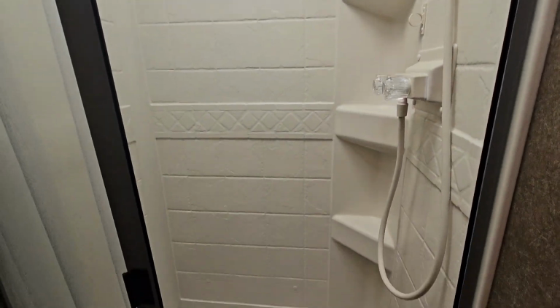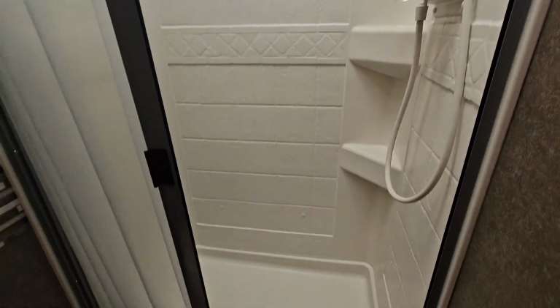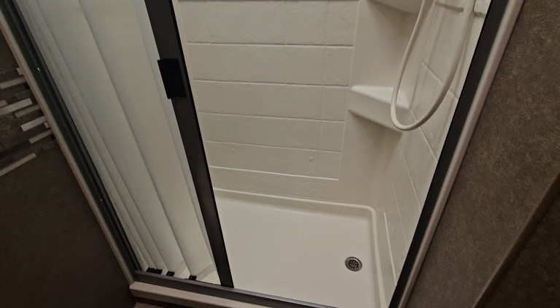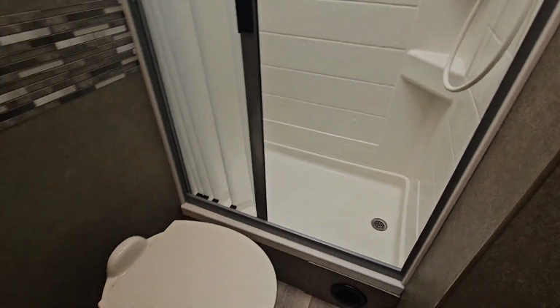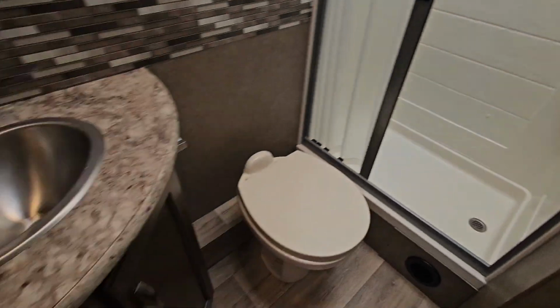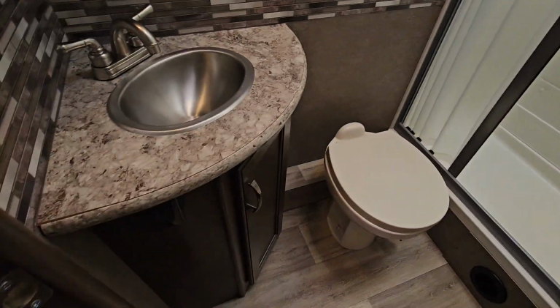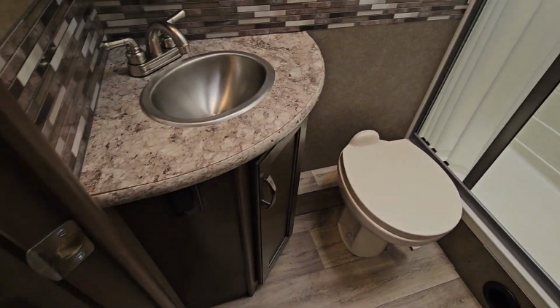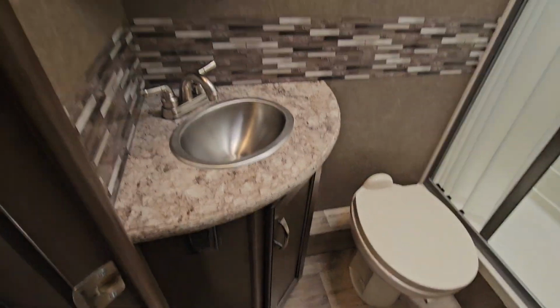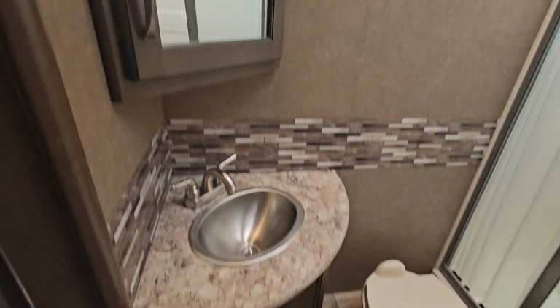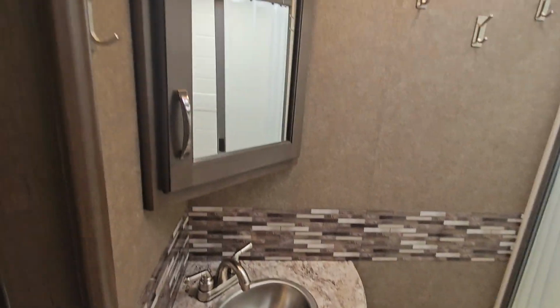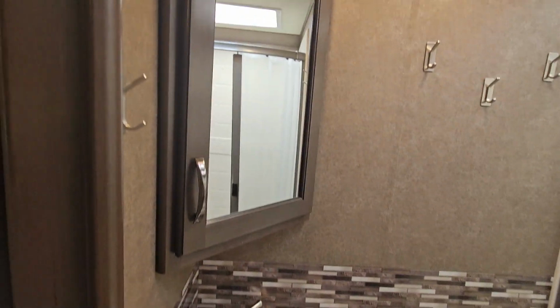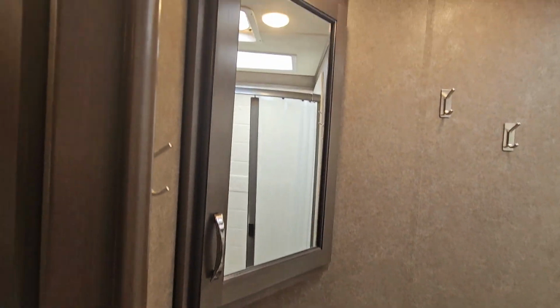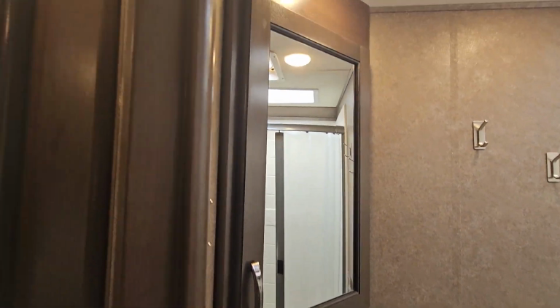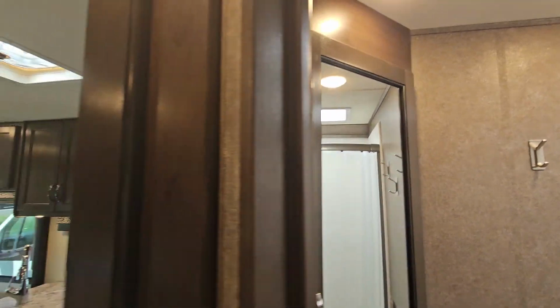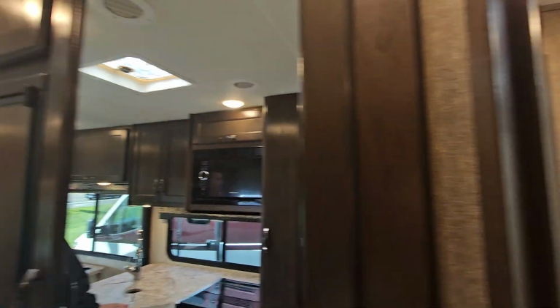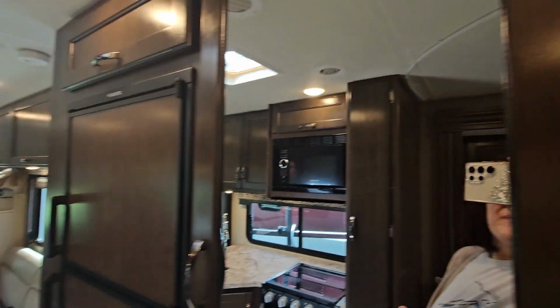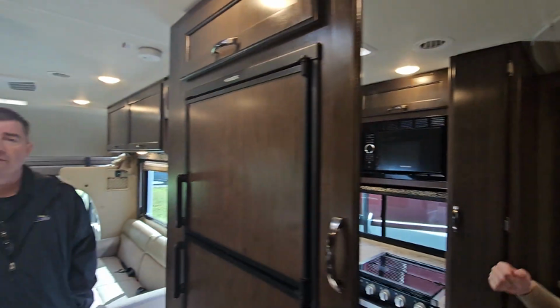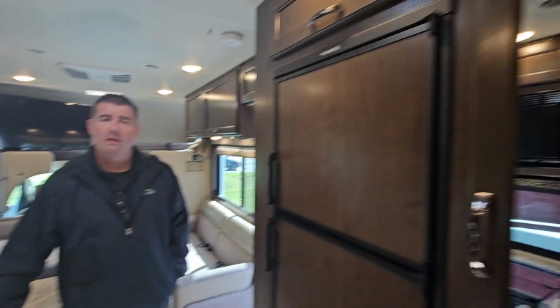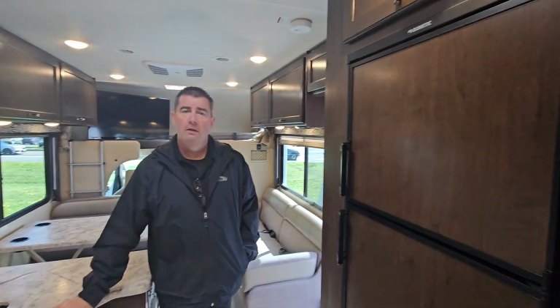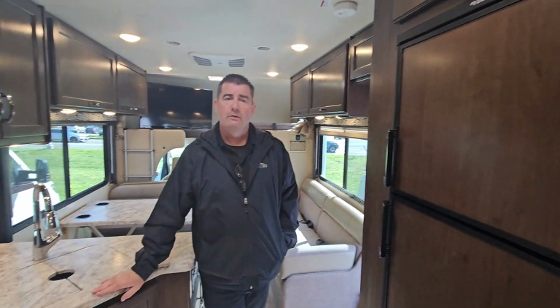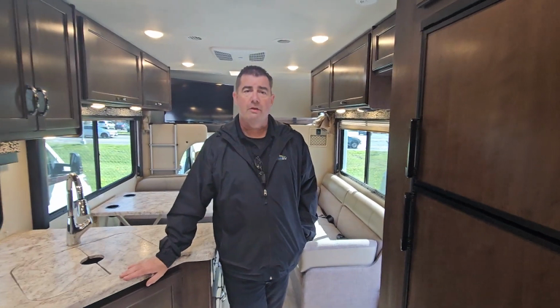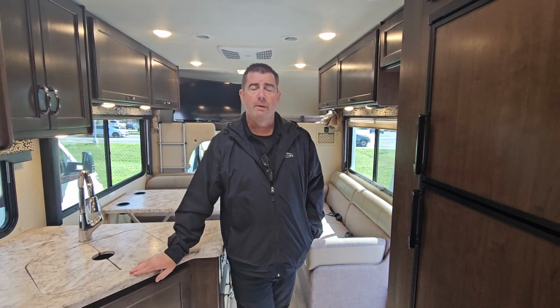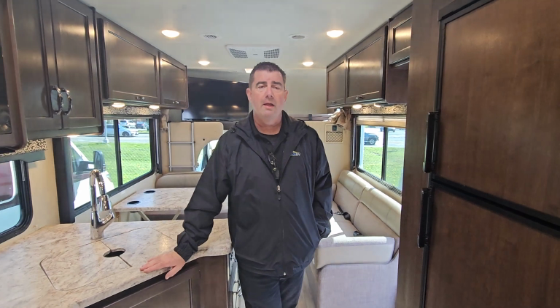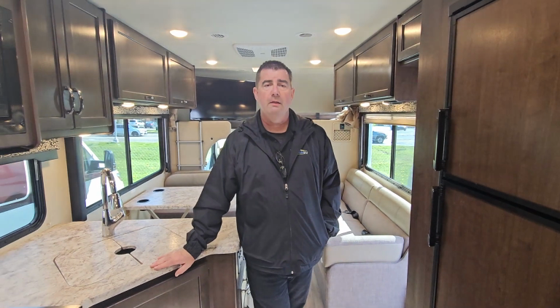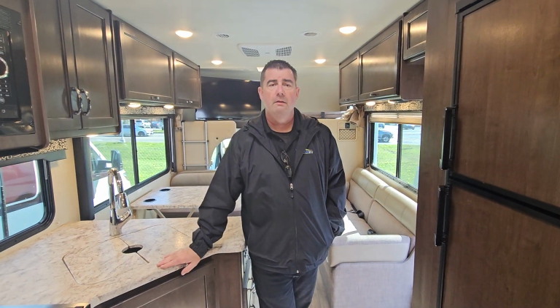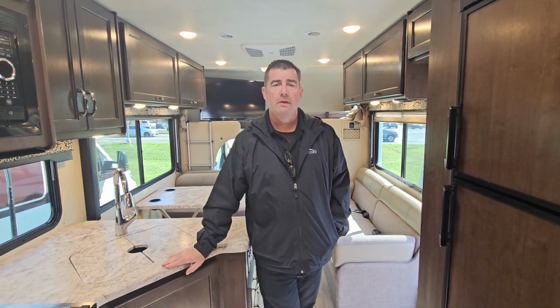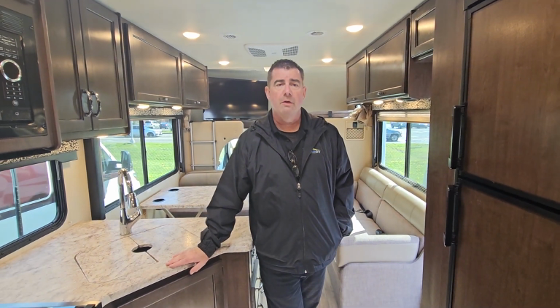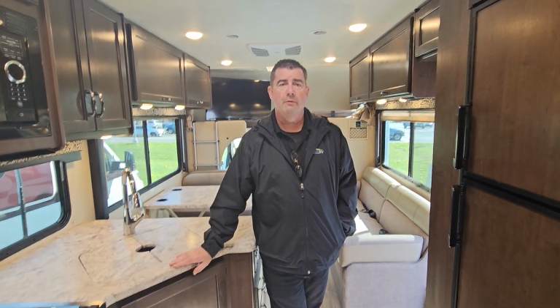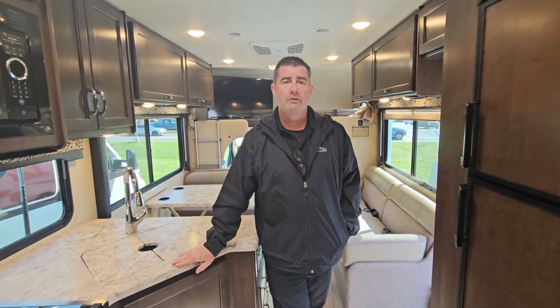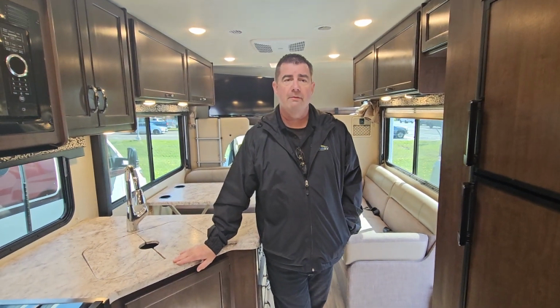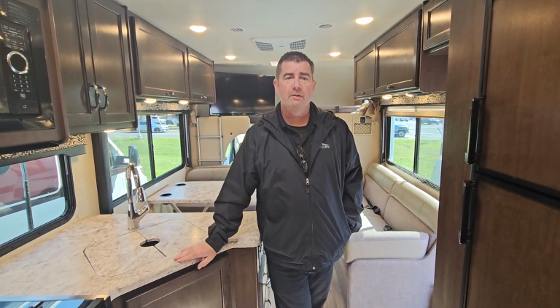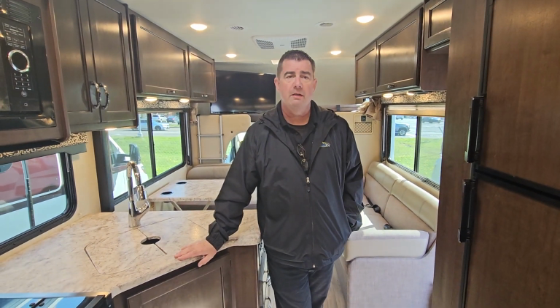If you'd like to know more about our premium products down here at Johnson RV, just ask for Mike Anning. Thank you very much for watching, have a great day — see you next time!